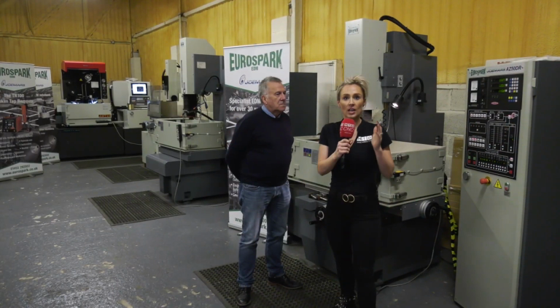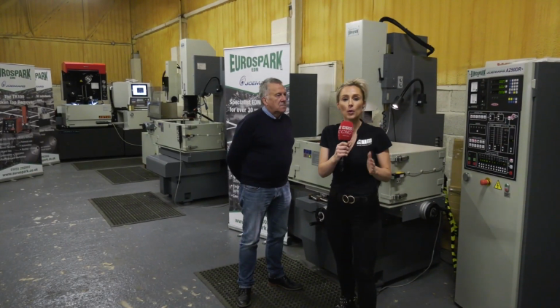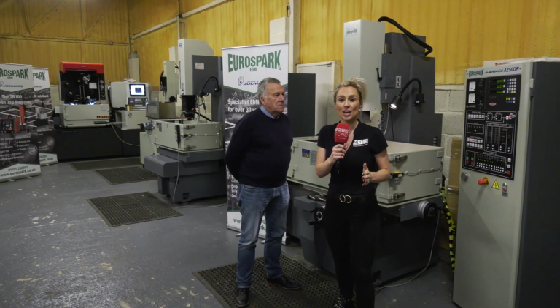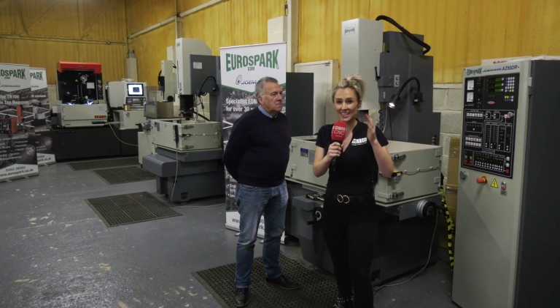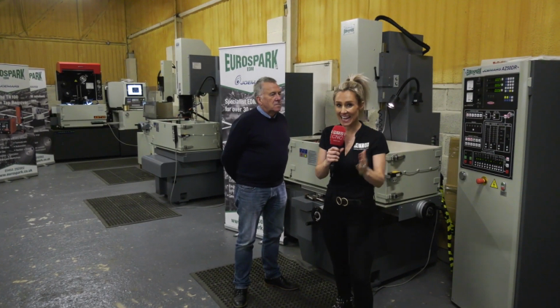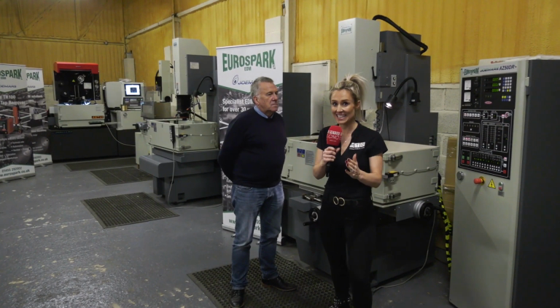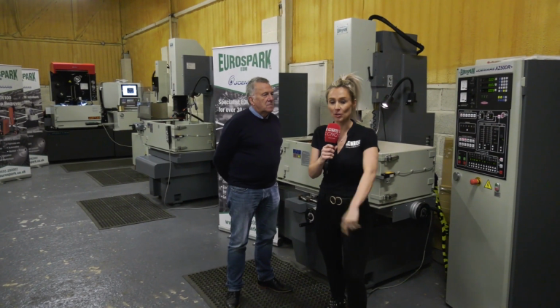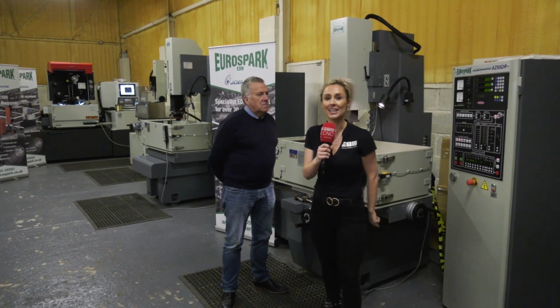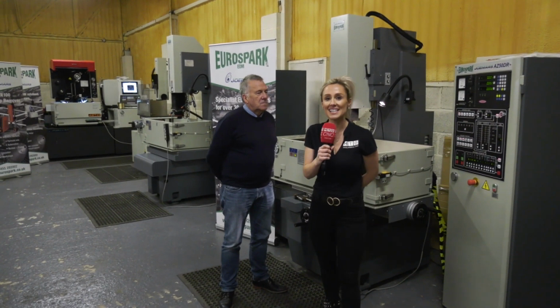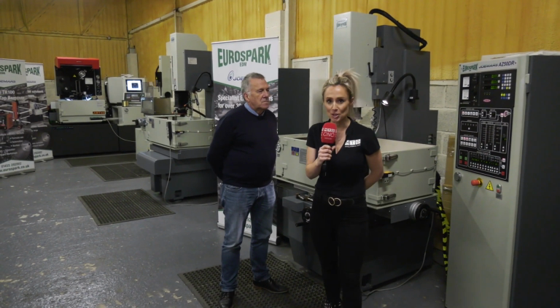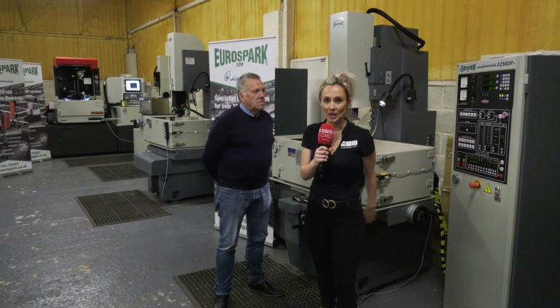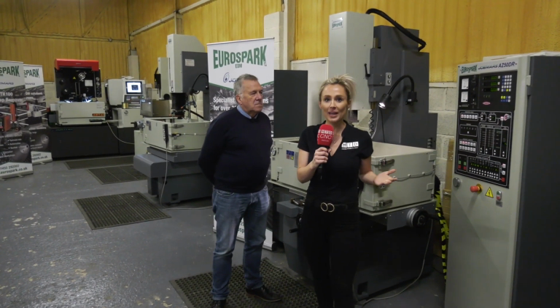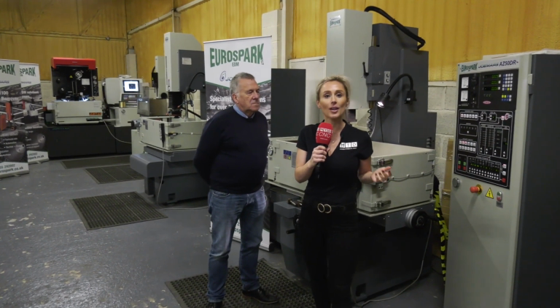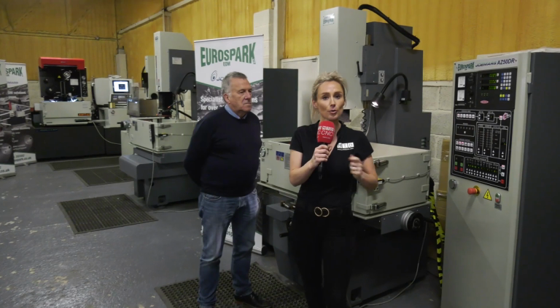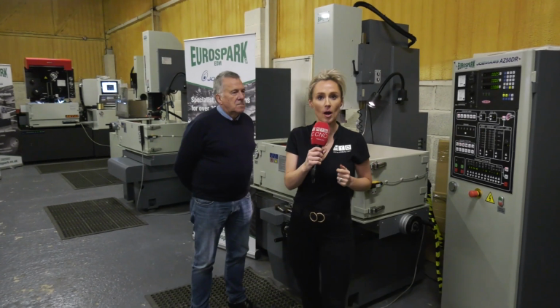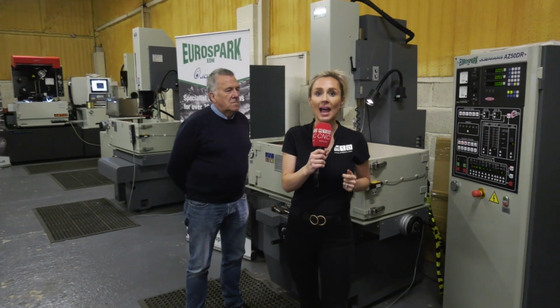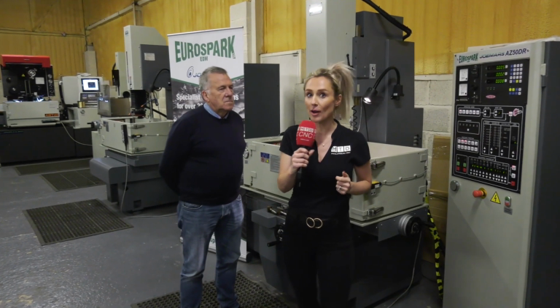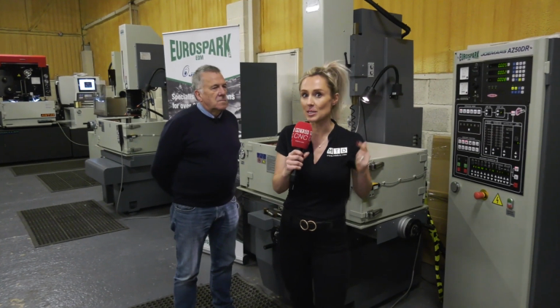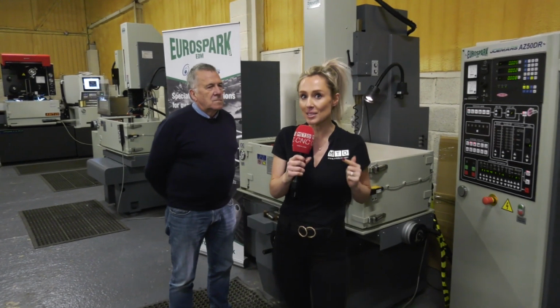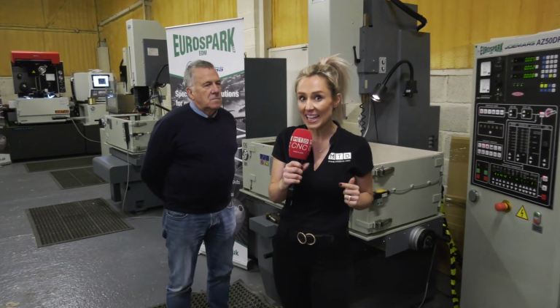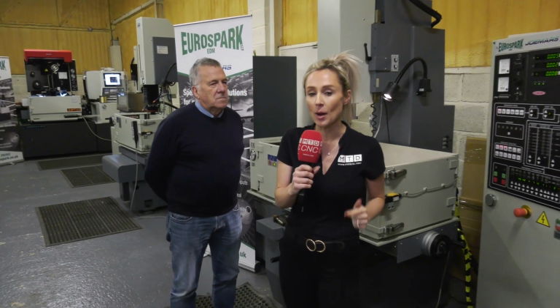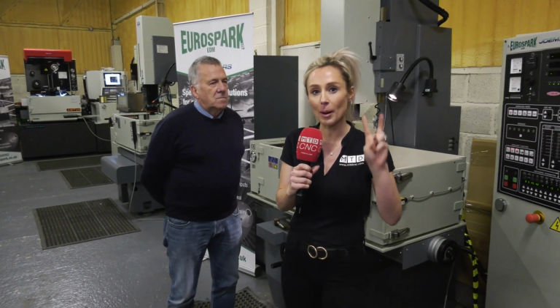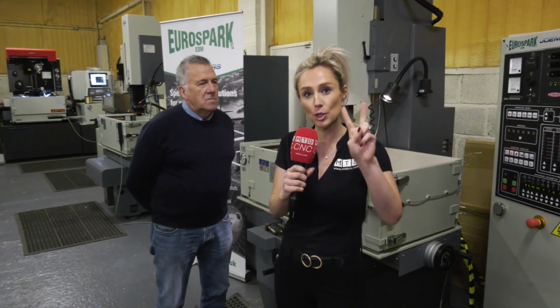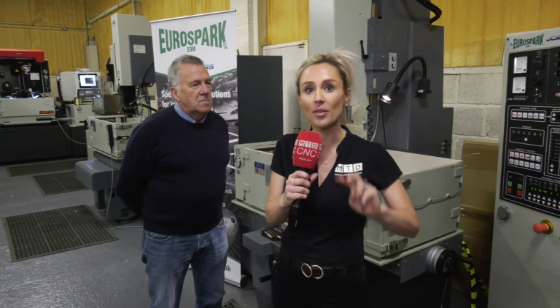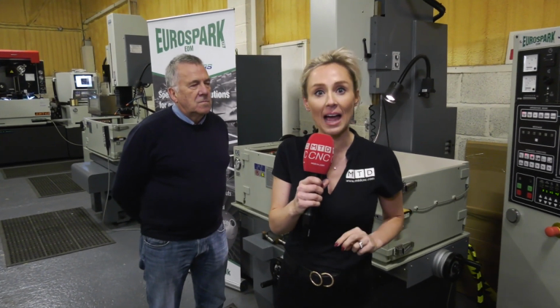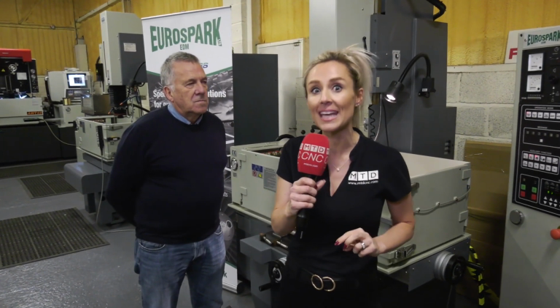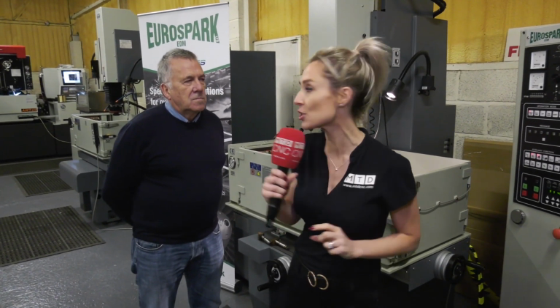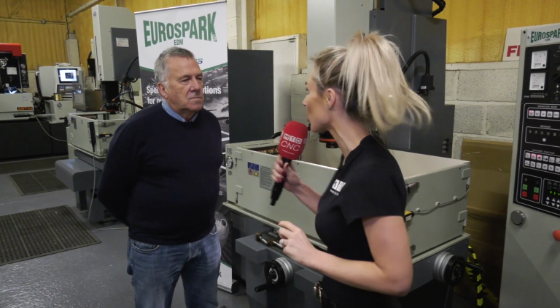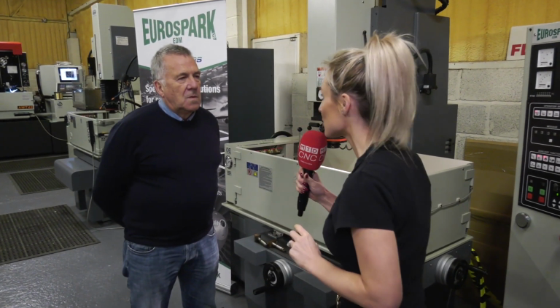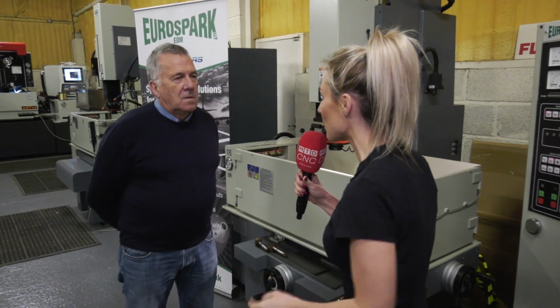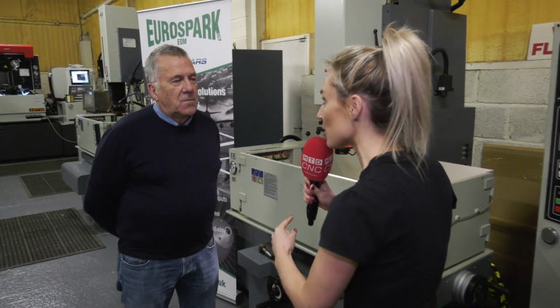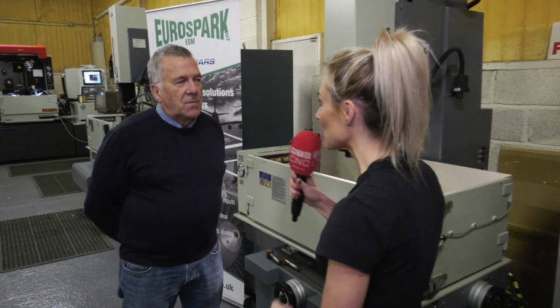If you want a fantastic deal on an EDM machine, we're here at EuroSpark and Graeme is about to tell you about two that they have here in stock. So Graeme, the first machine.